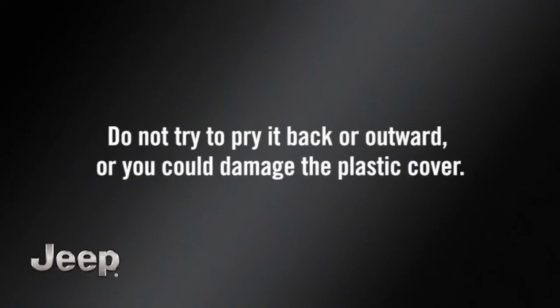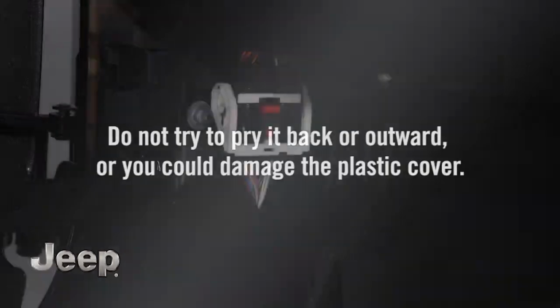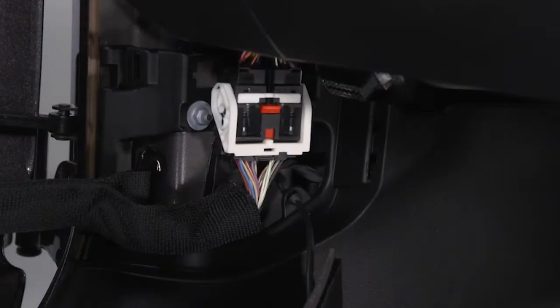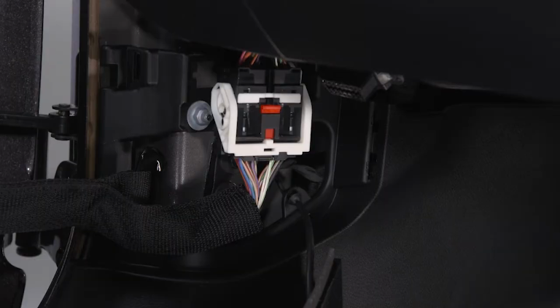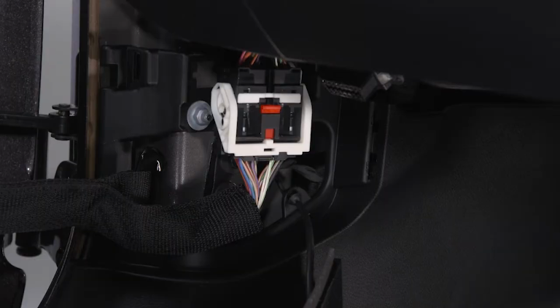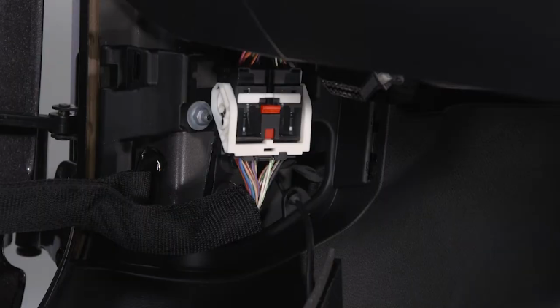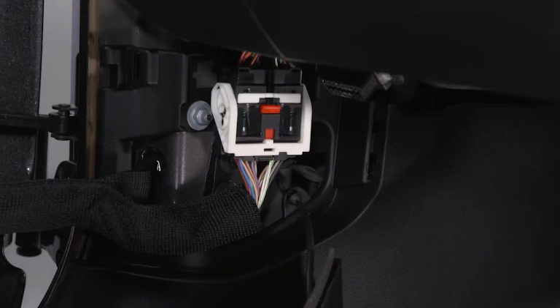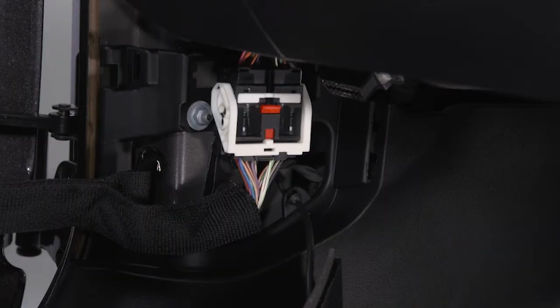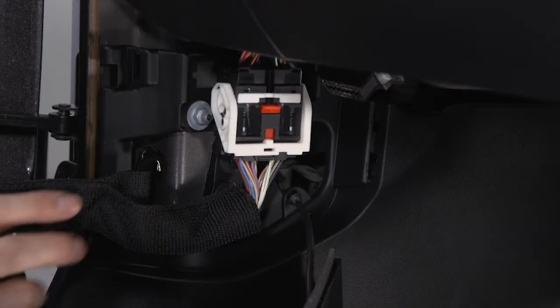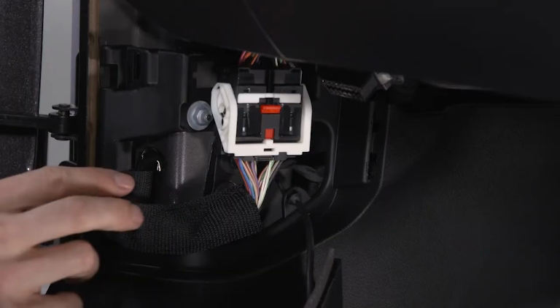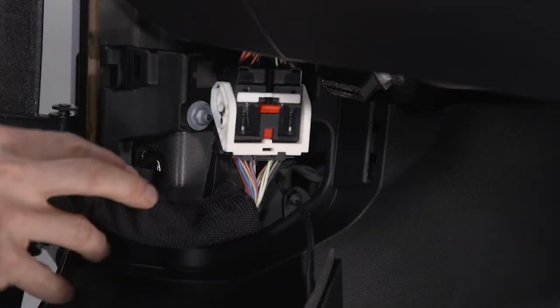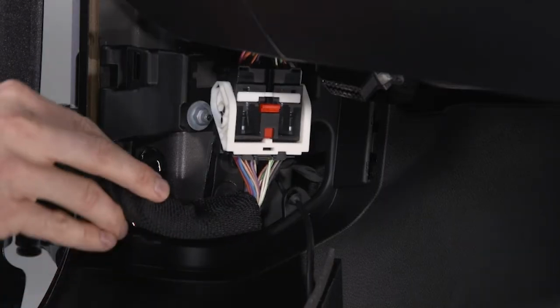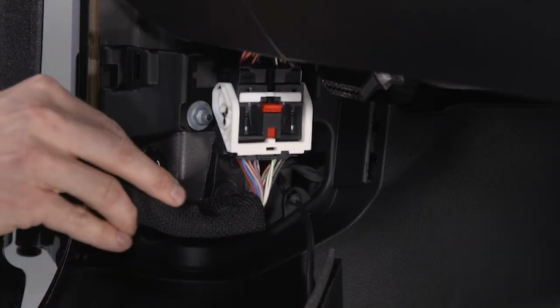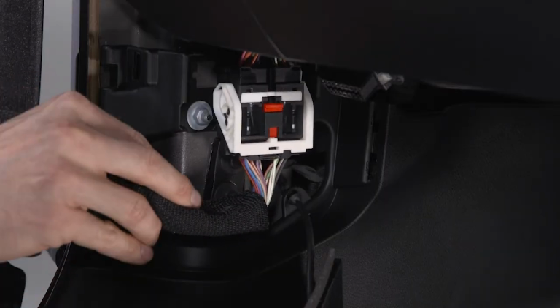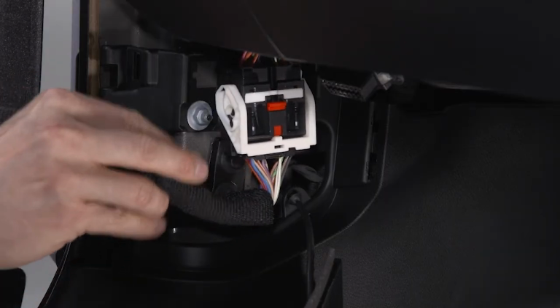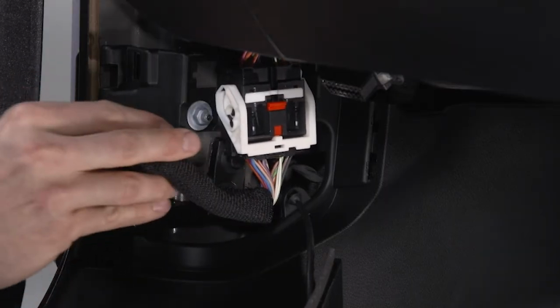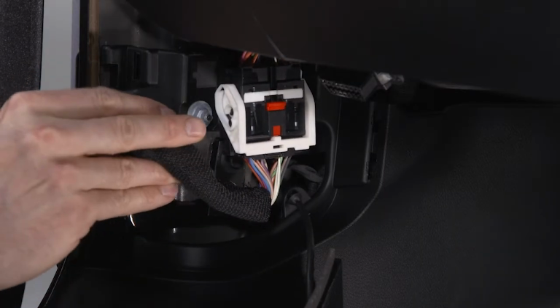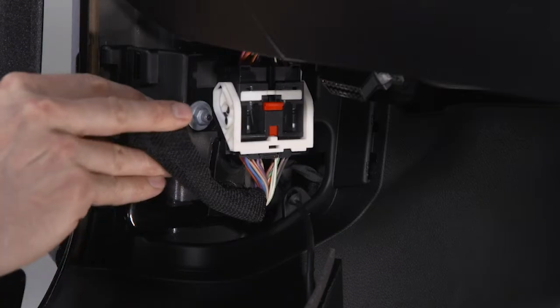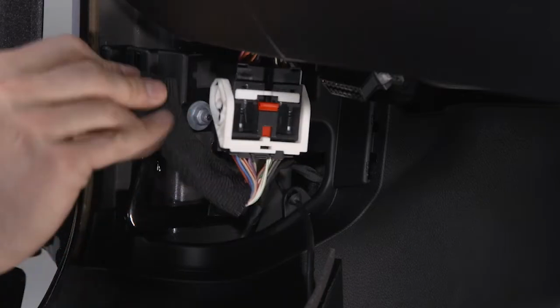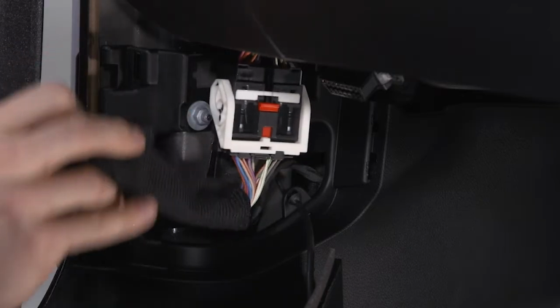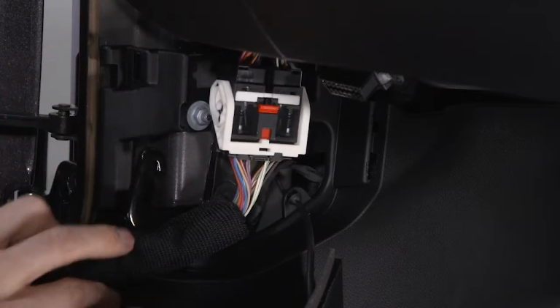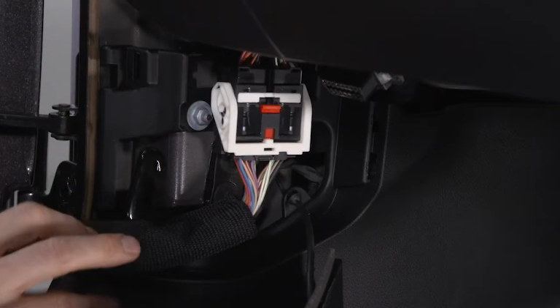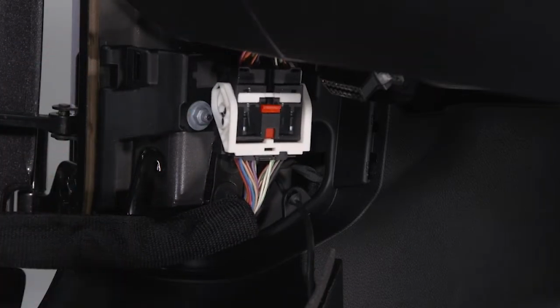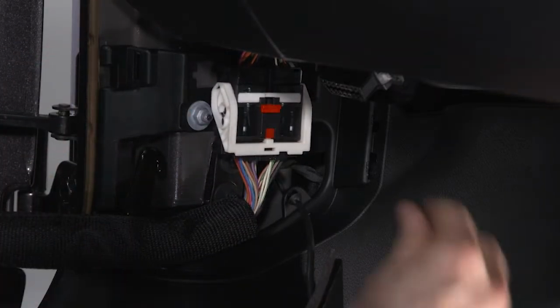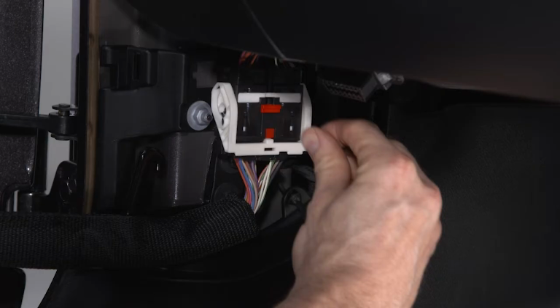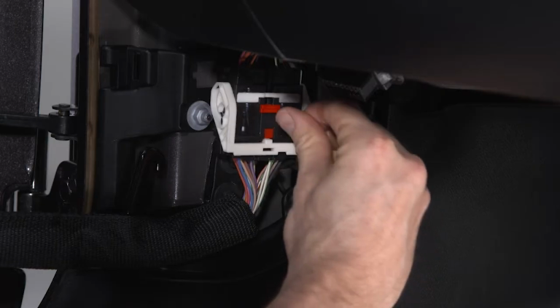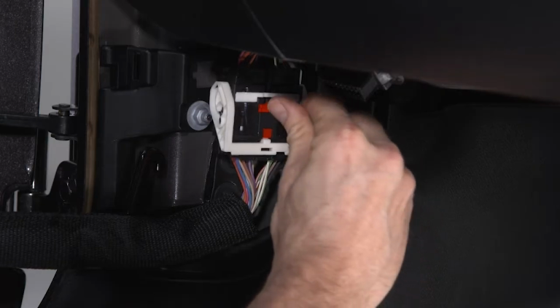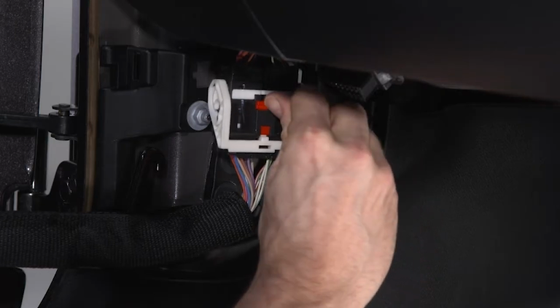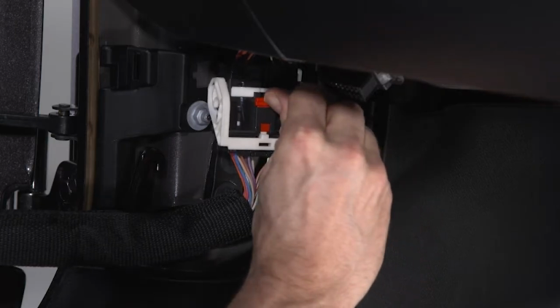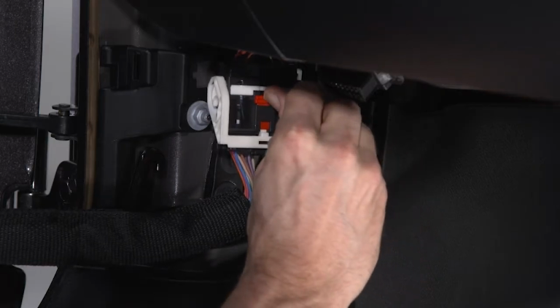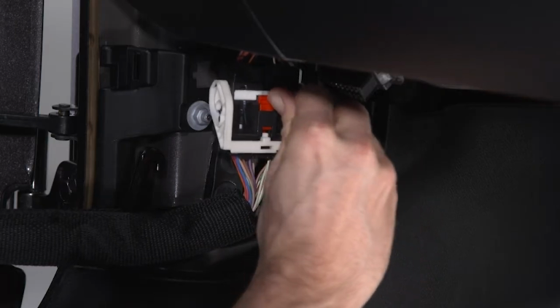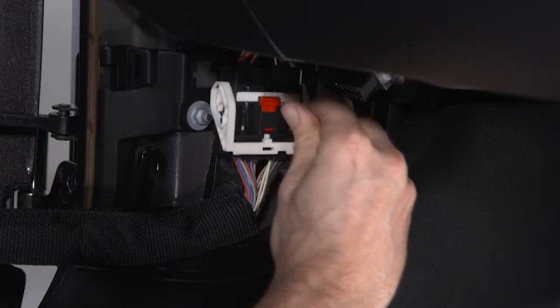Now it's time to disconnect the wiring harness. First, pull the cloth strap off the hook to provide more slack. Then, push the locking tab upward to unlock the harness.